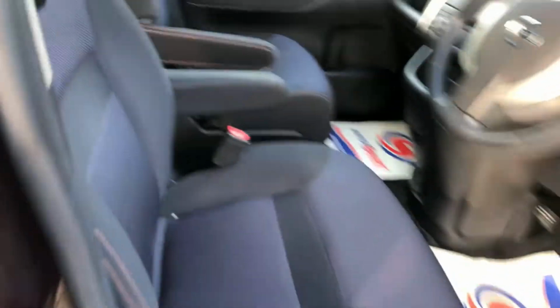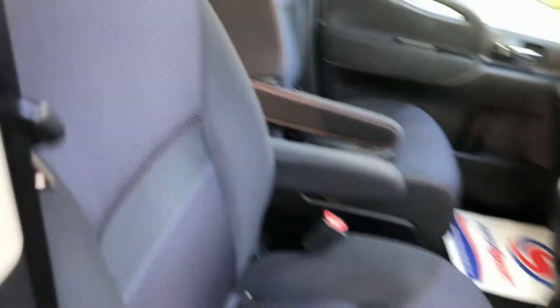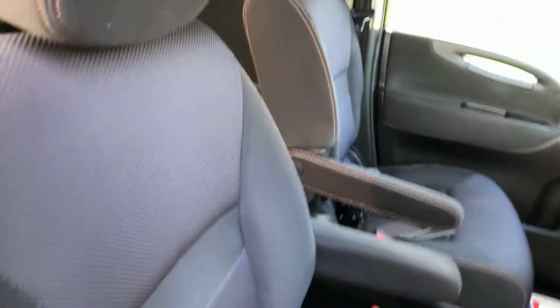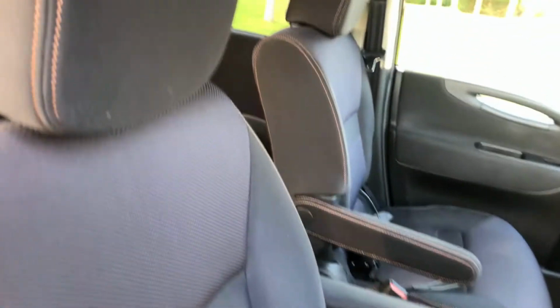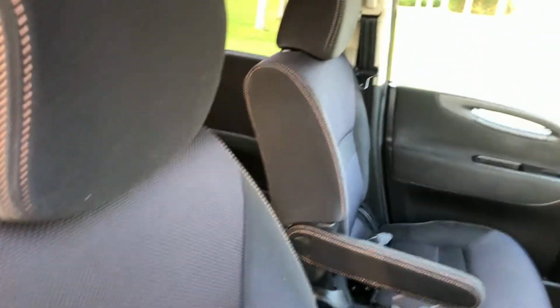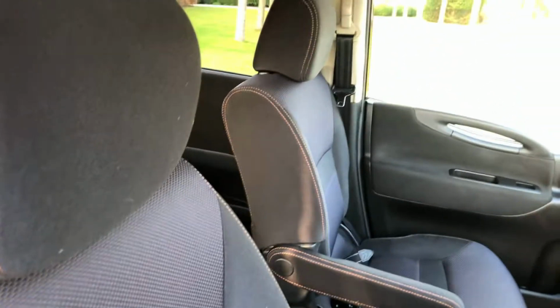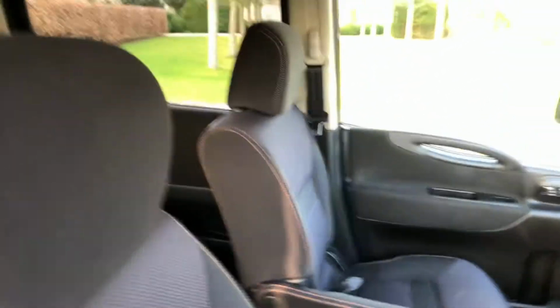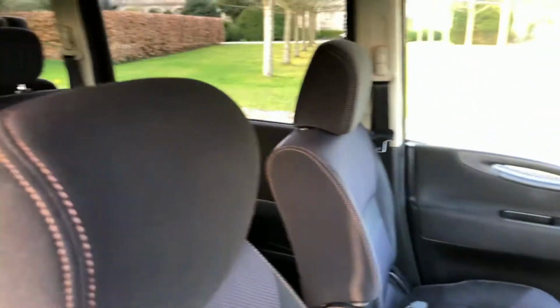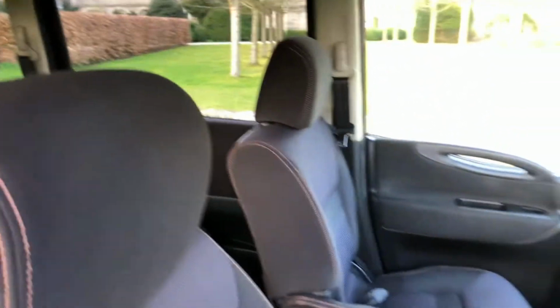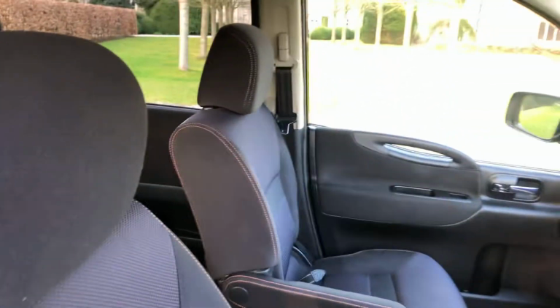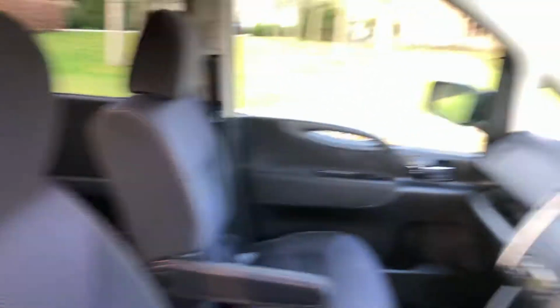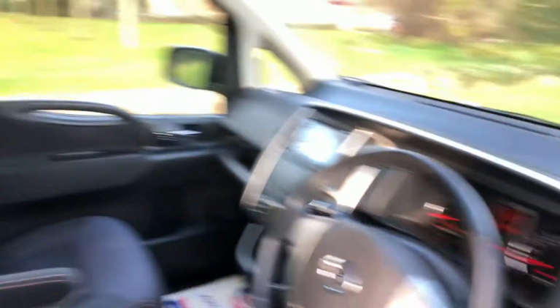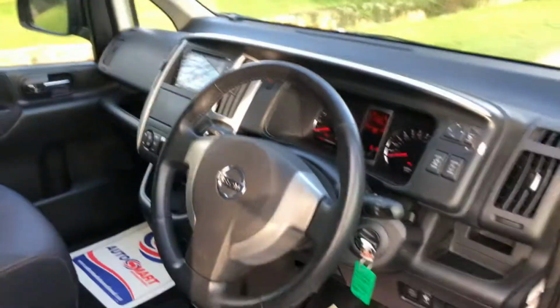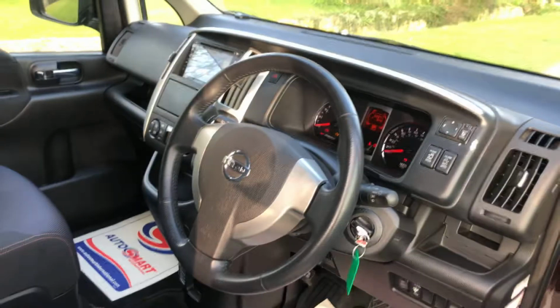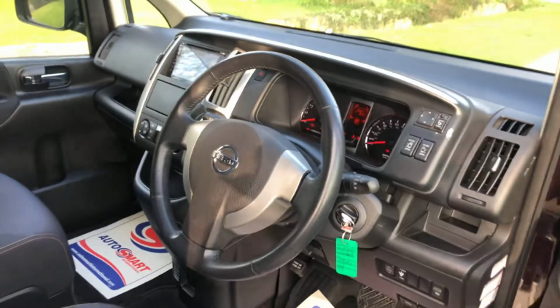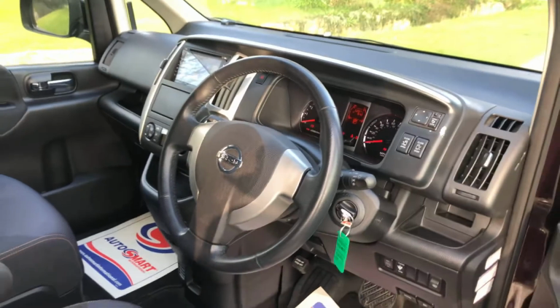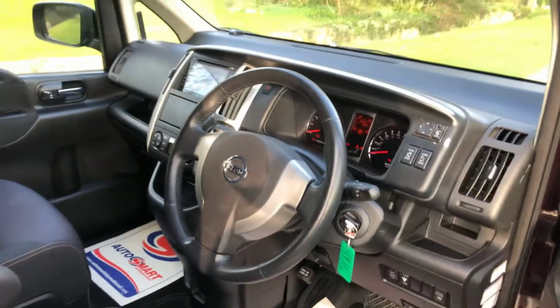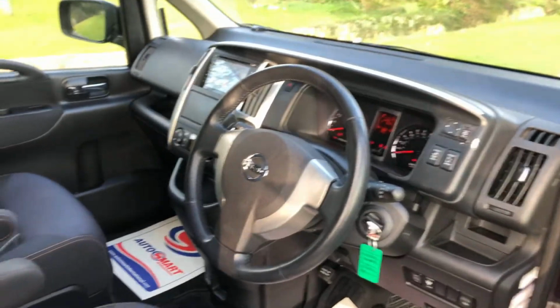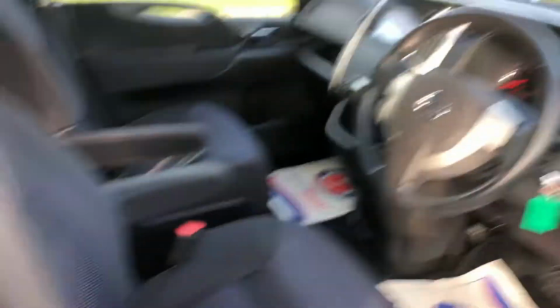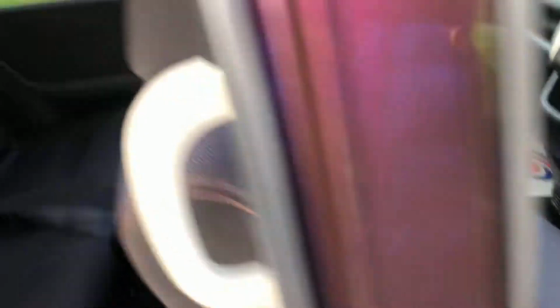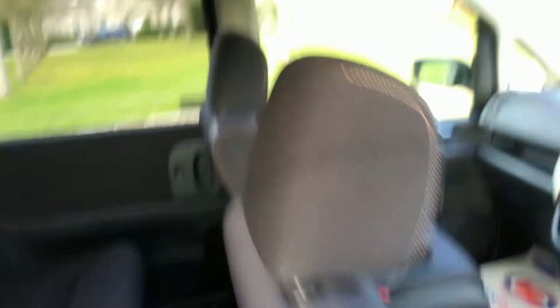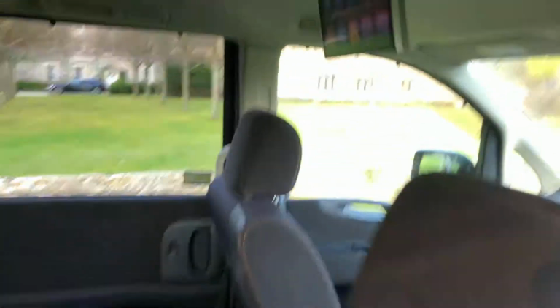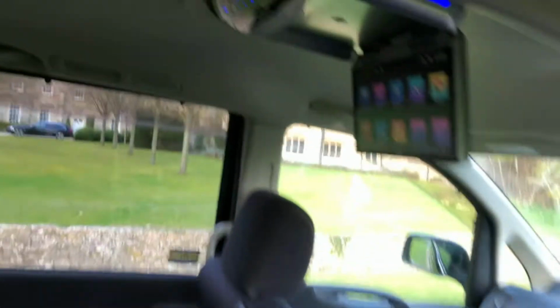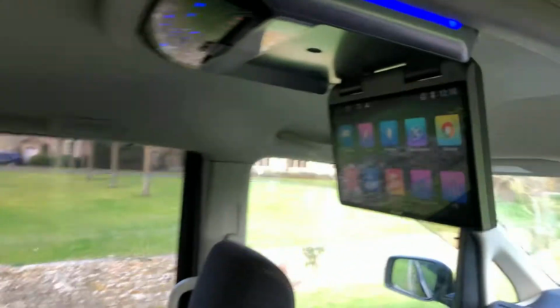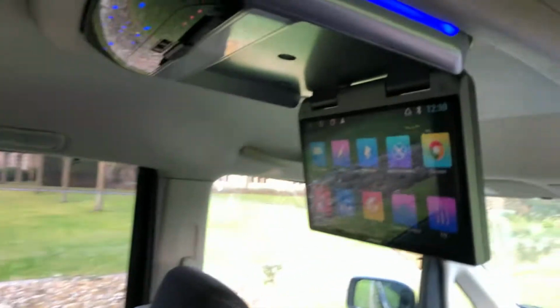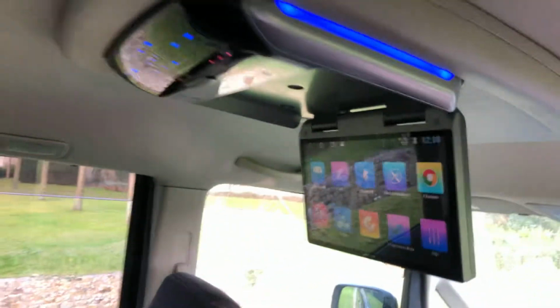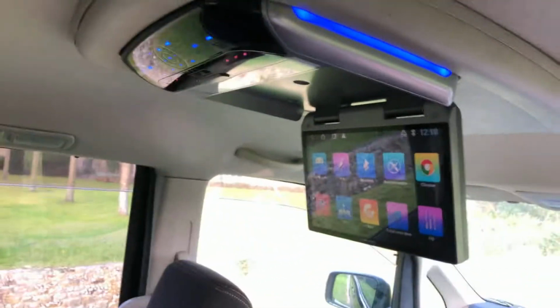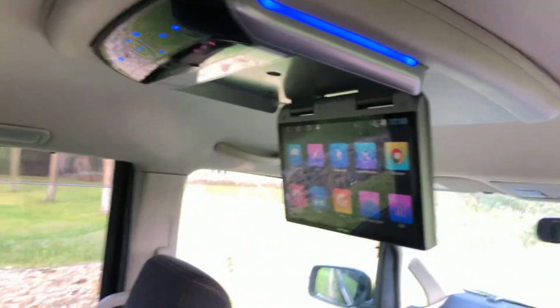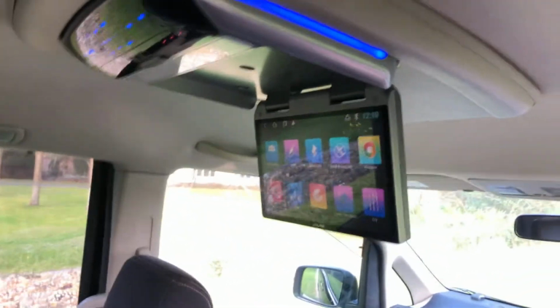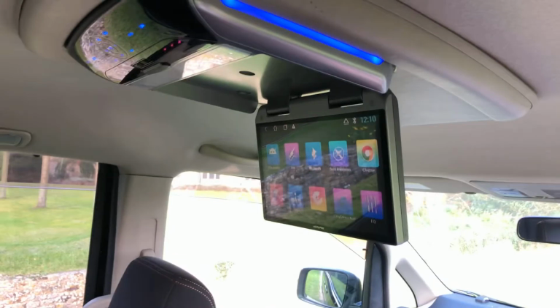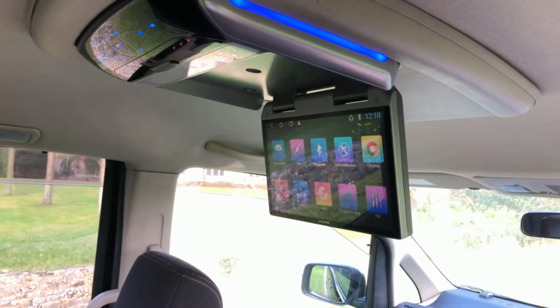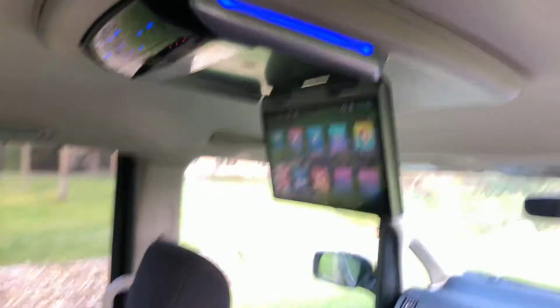Being petrol and being automatic, they are really, really popular at the minute. It's also got the rear DVD system fitted to keep the kids entertained.